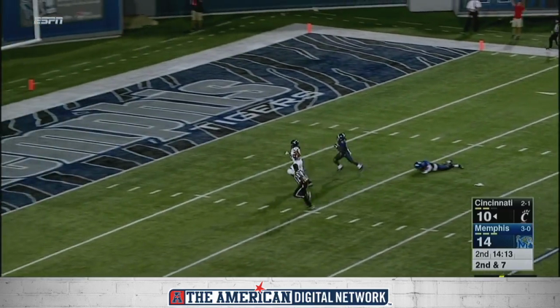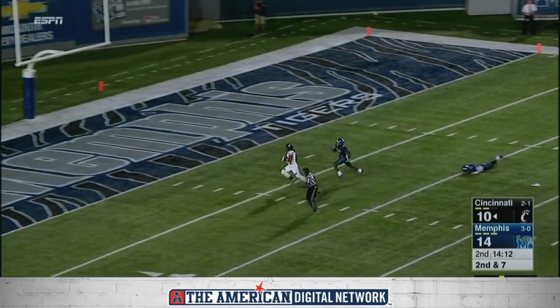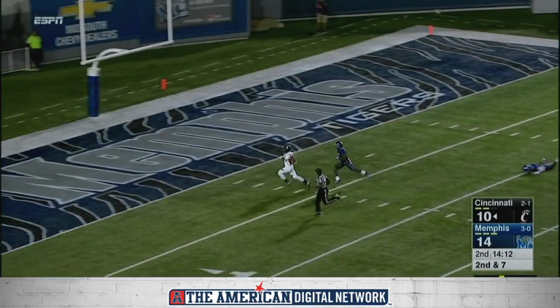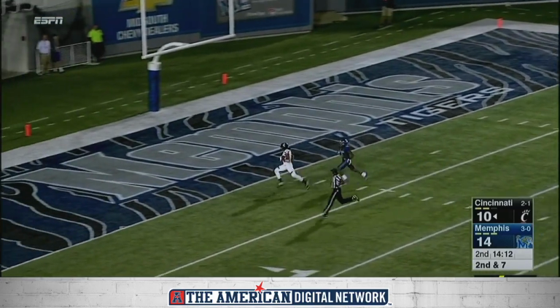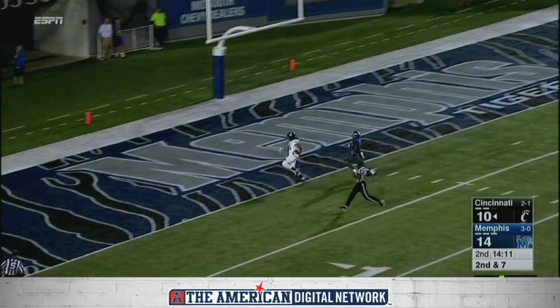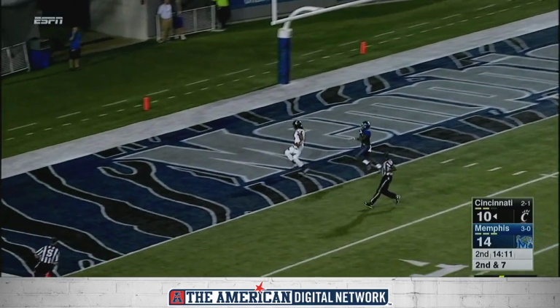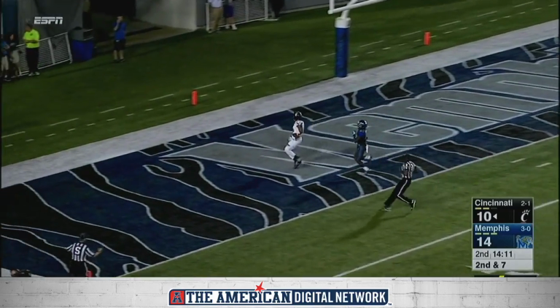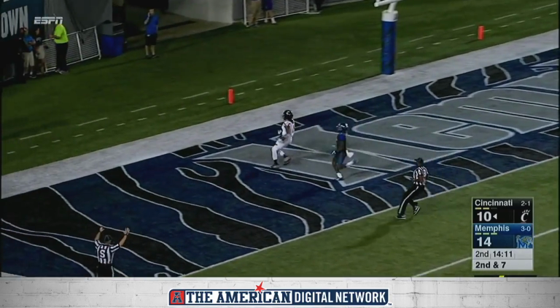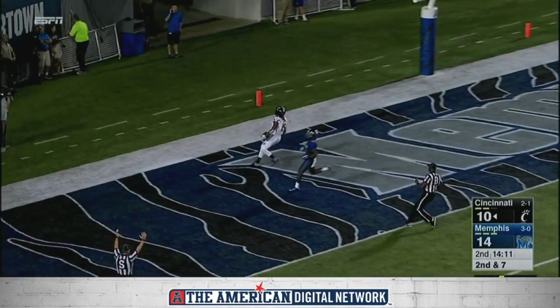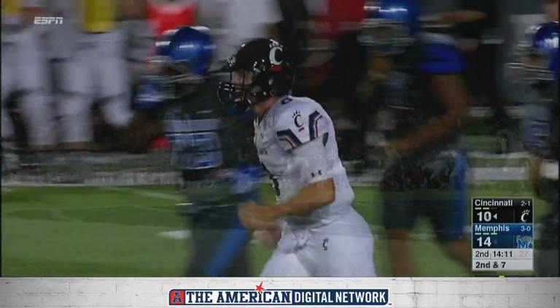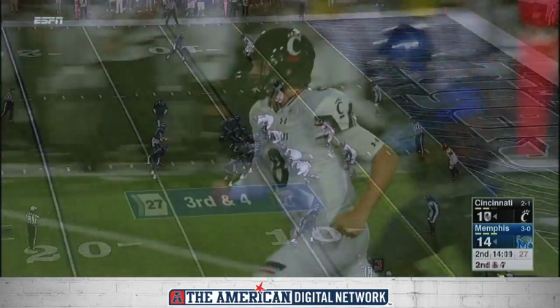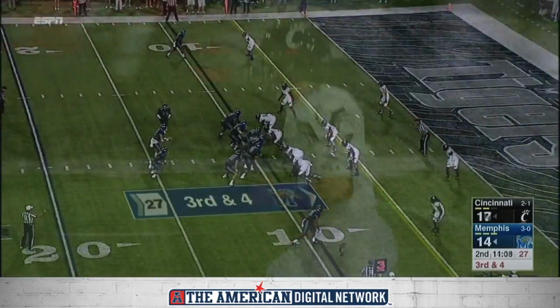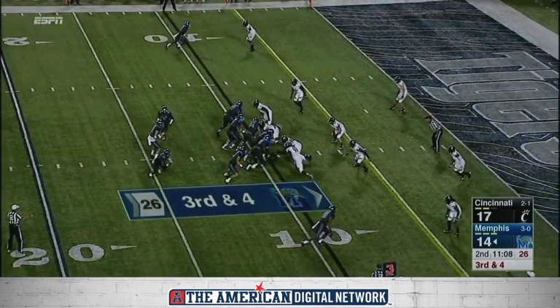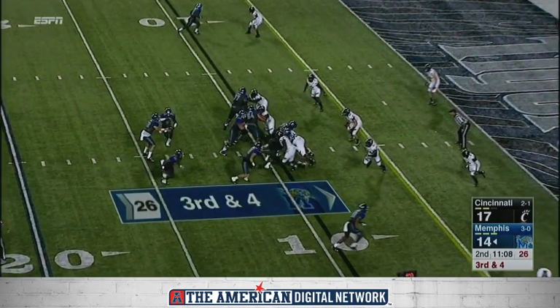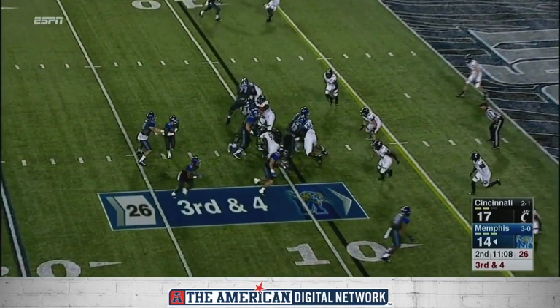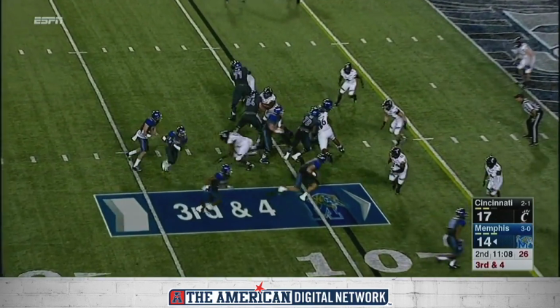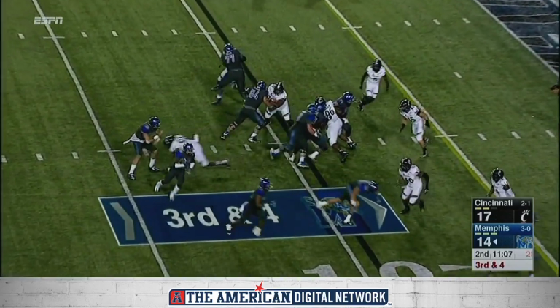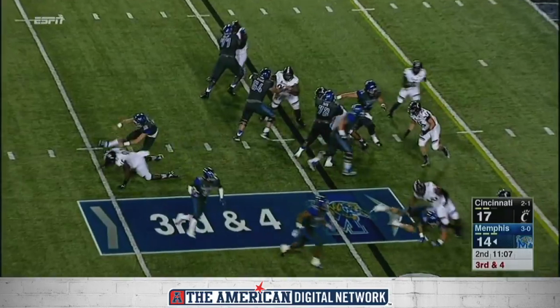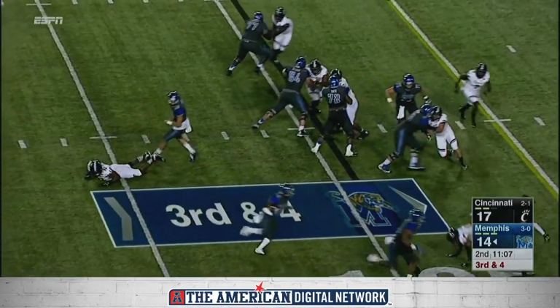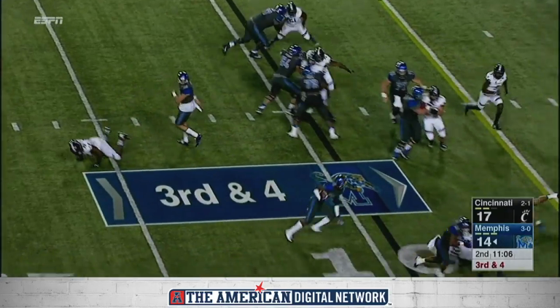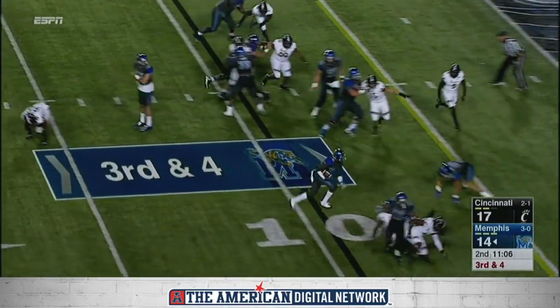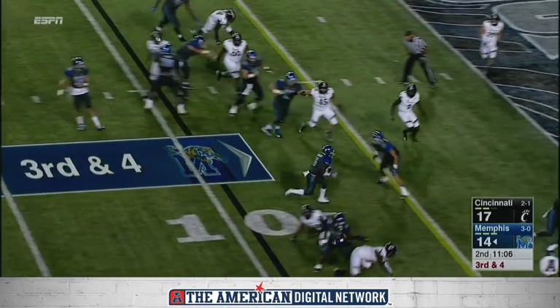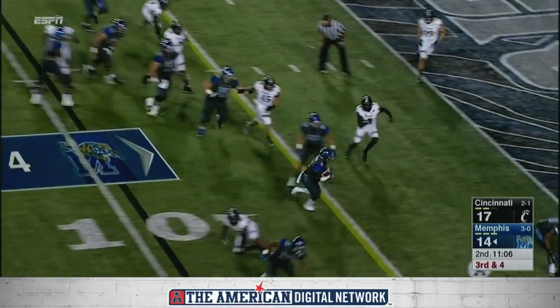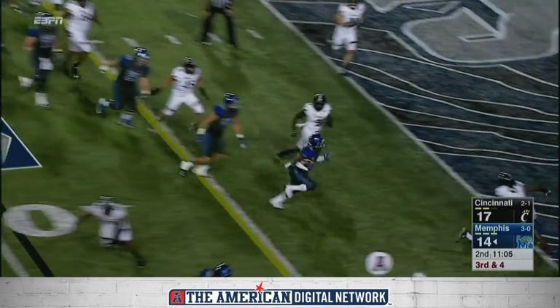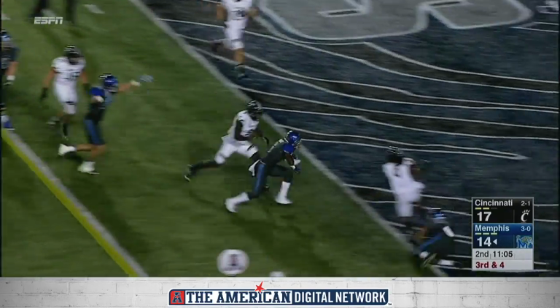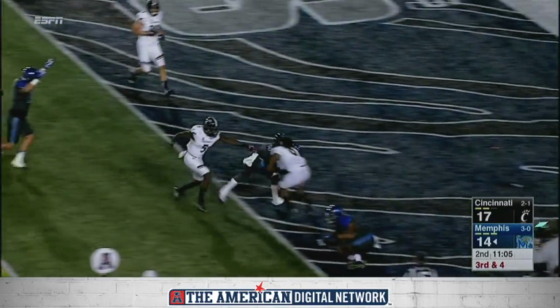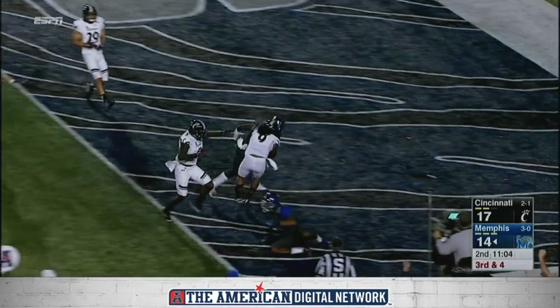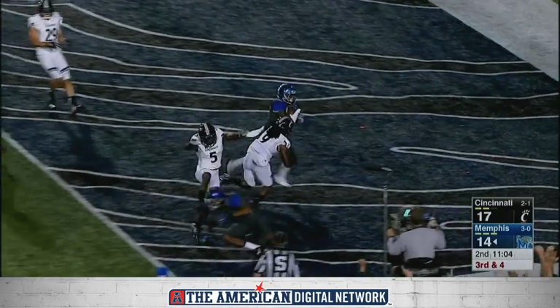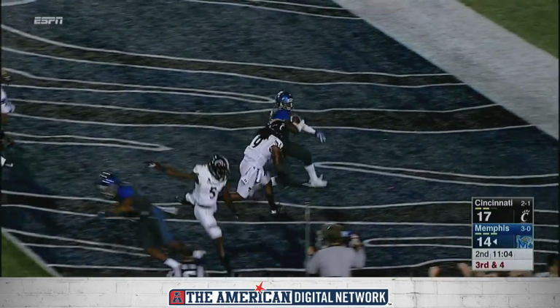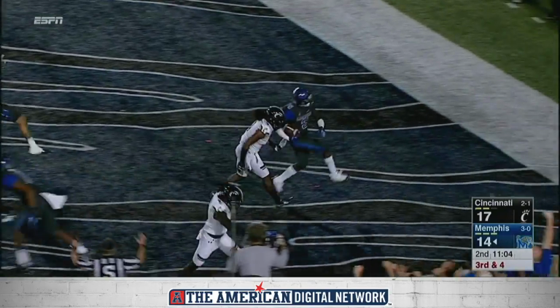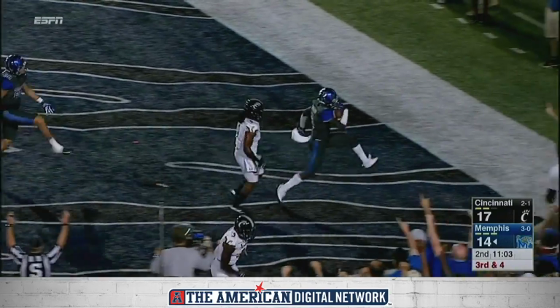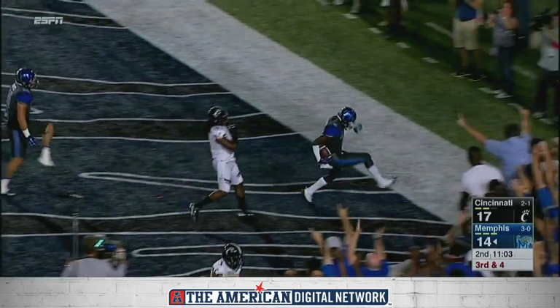Chris Moore! Really, really good here. Jet motion, the handoff, touchdown Memphis!